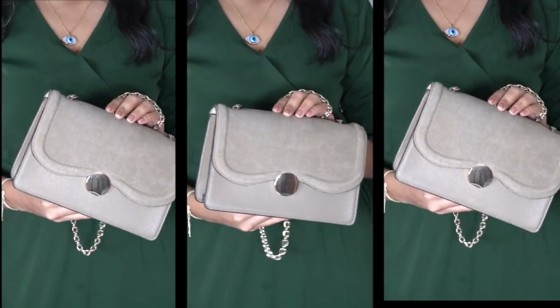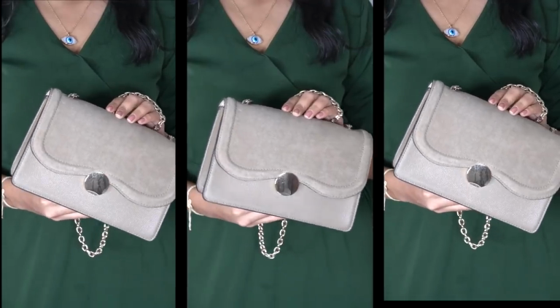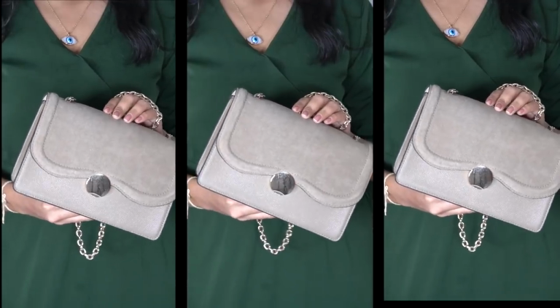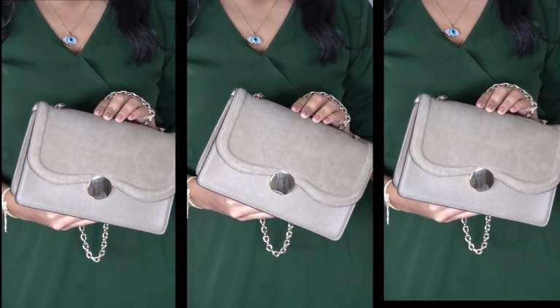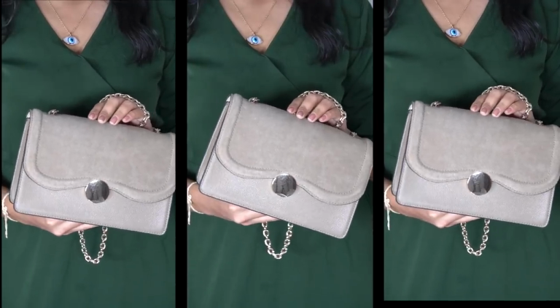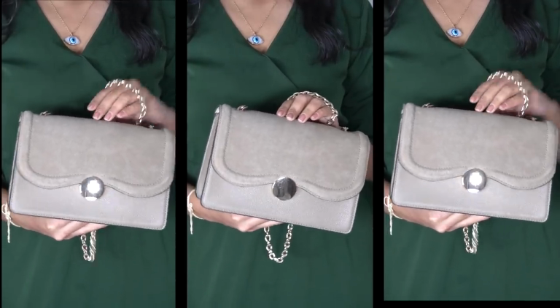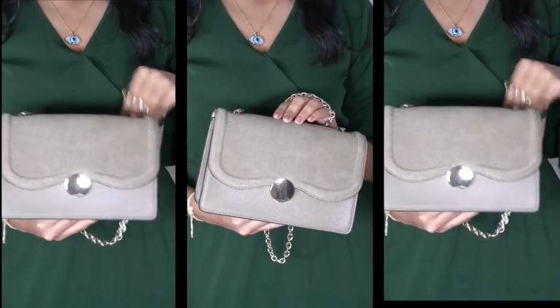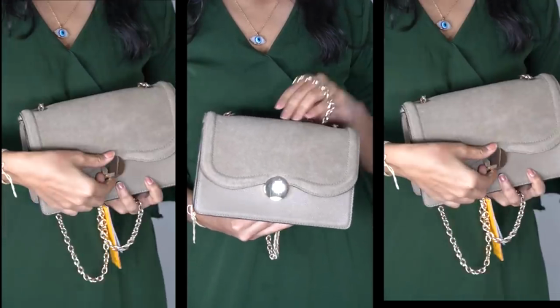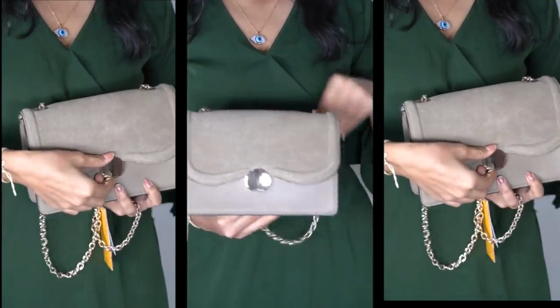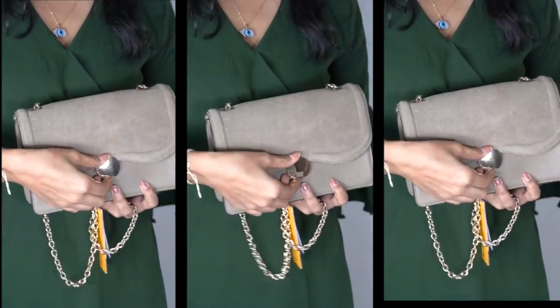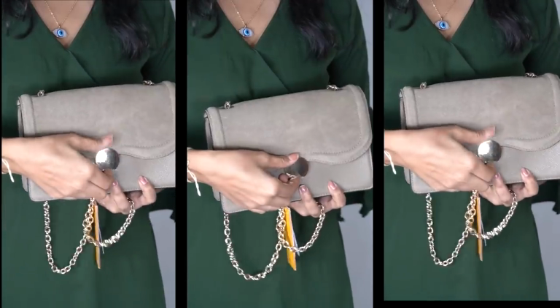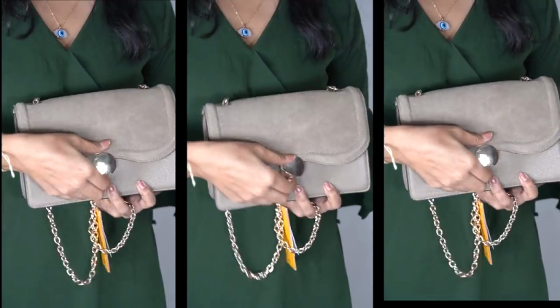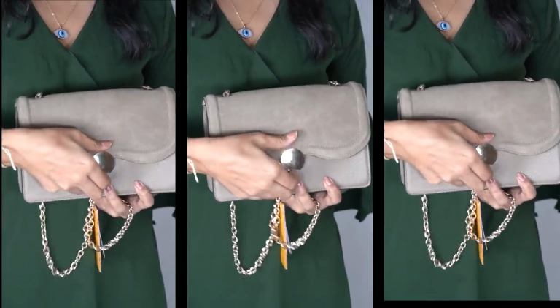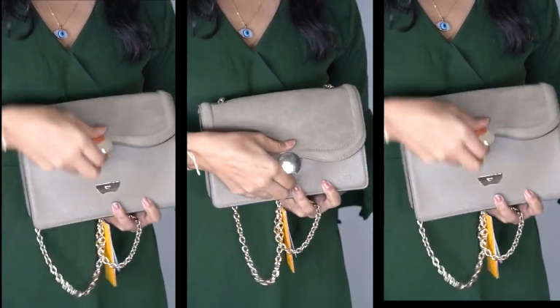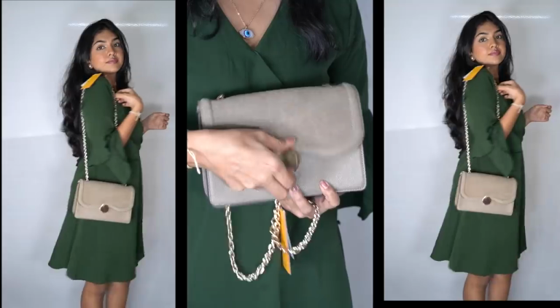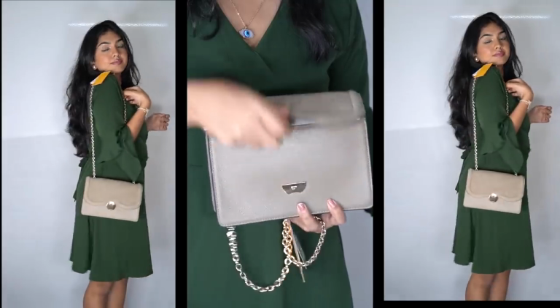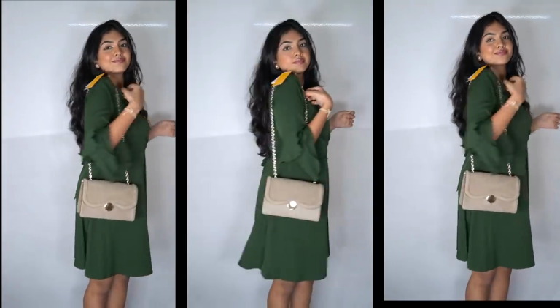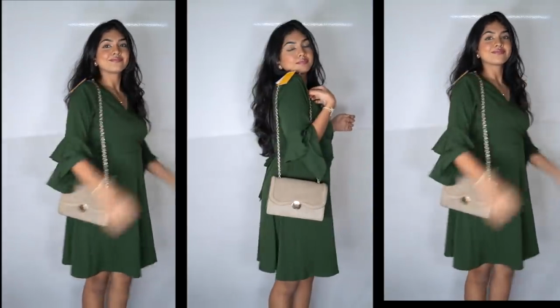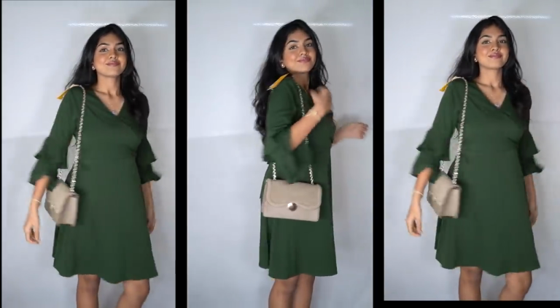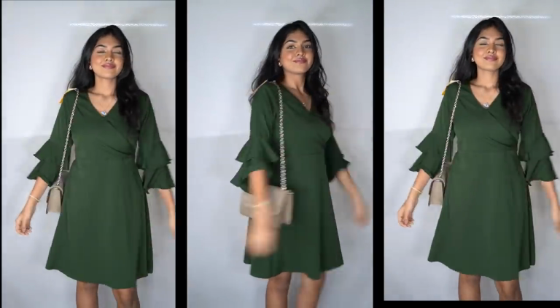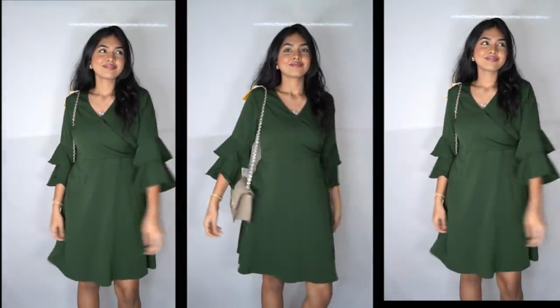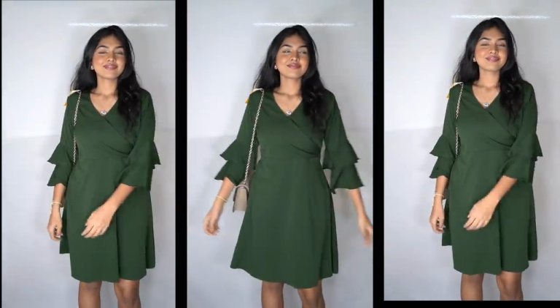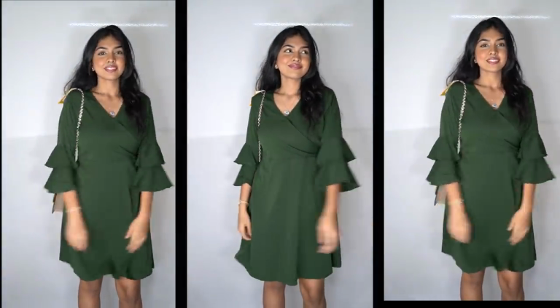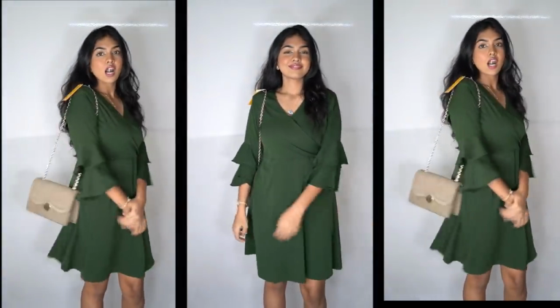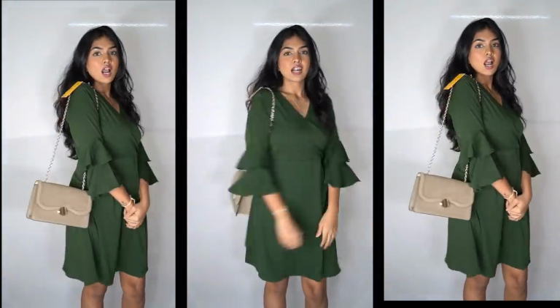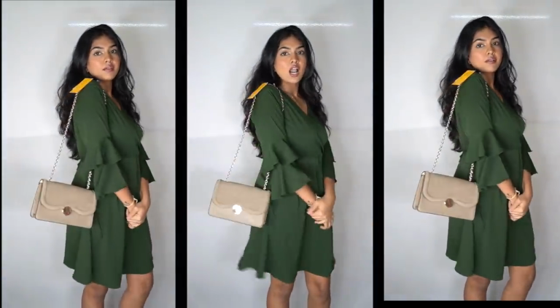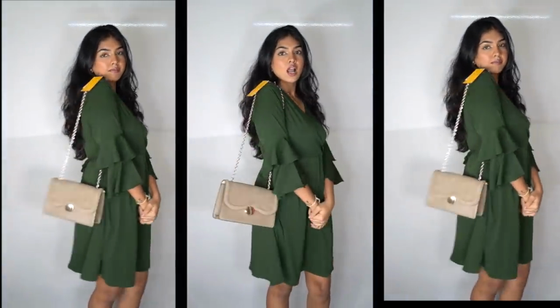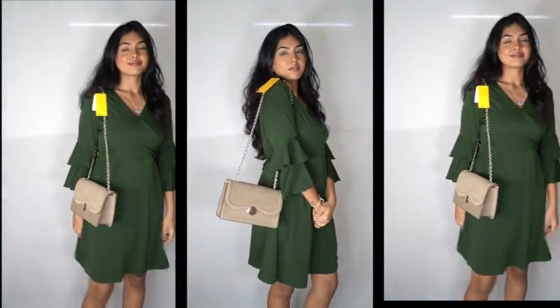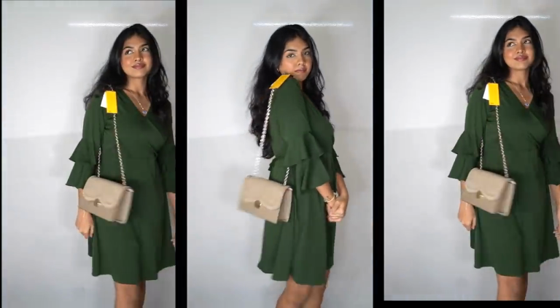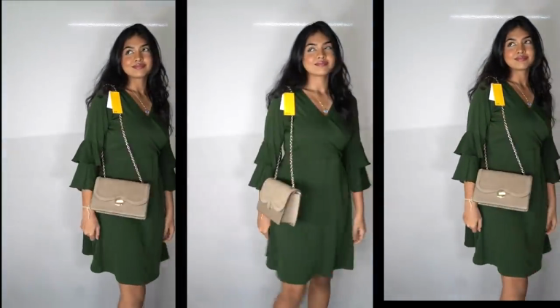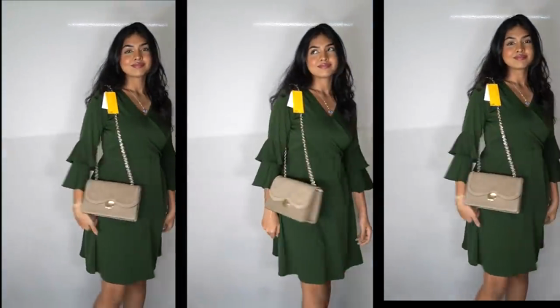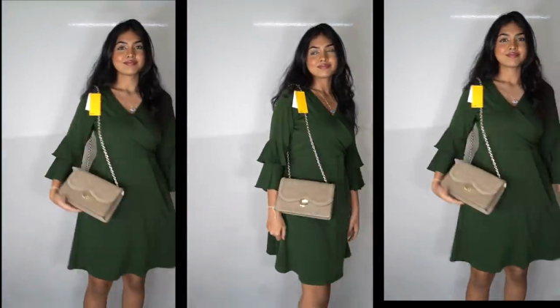Next I bought one more bag — it's a sling bag, a suede bag. A very neutral color so it kind of goes with any outfit. It has a gold chain, which is amazing.